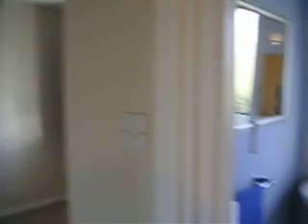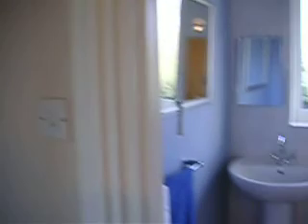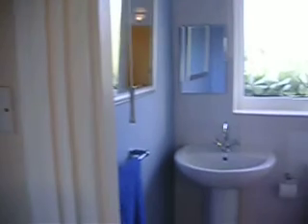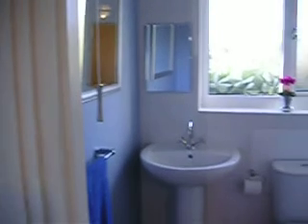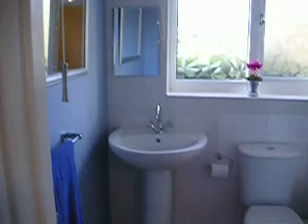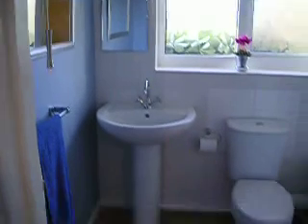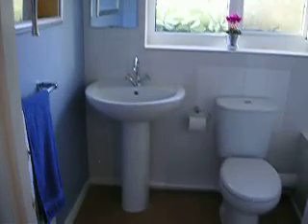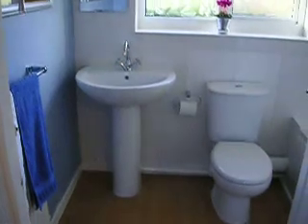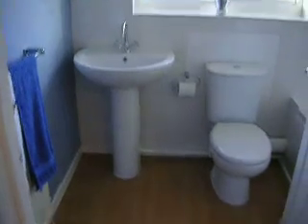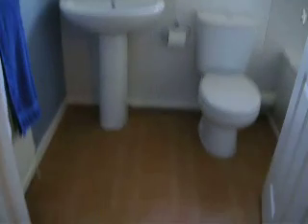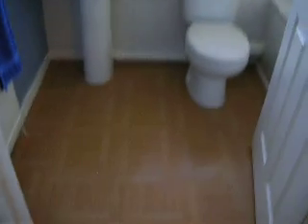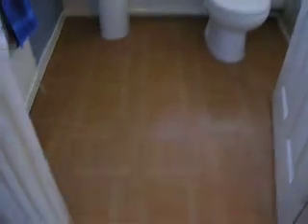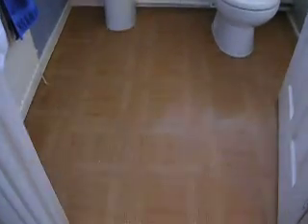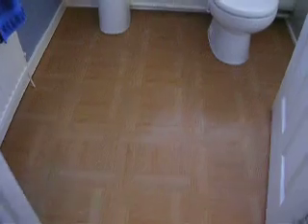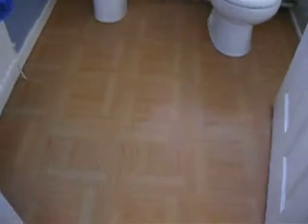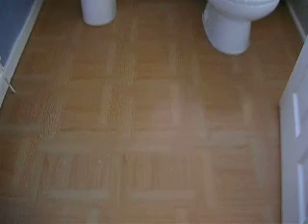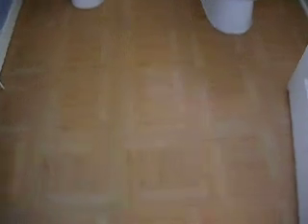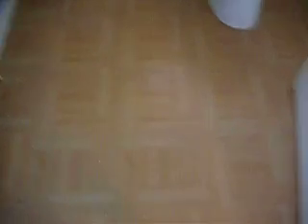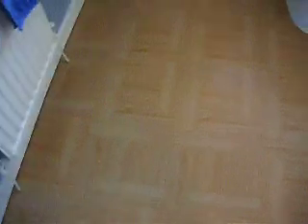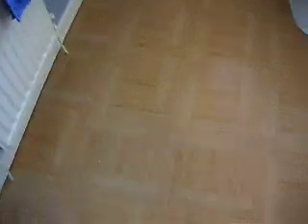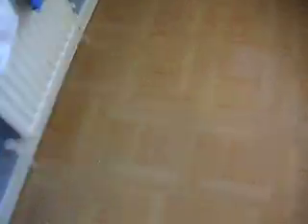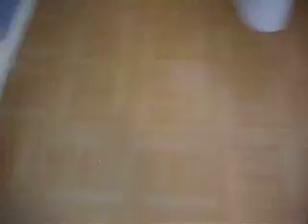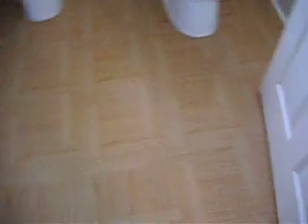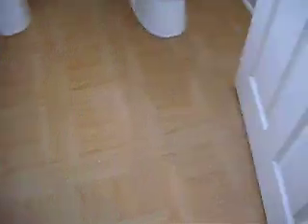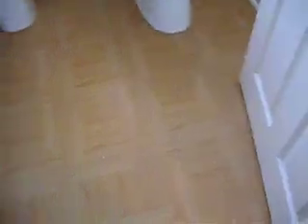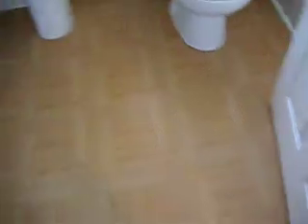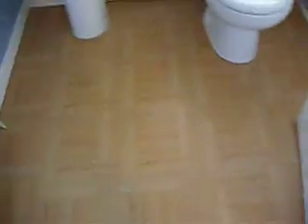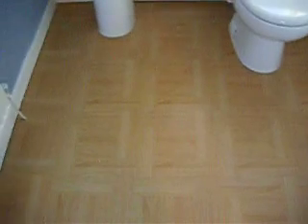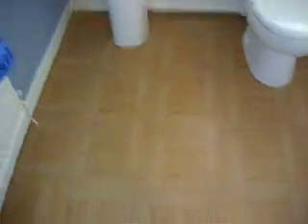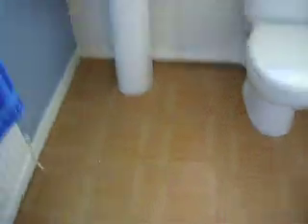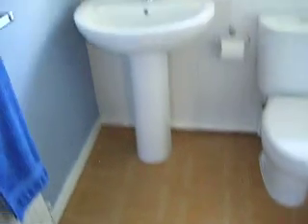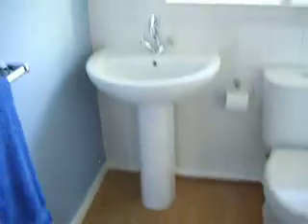Ta-da! There's a floor in the bathroom. That's right, those tiles — looks nicer, doesn't it?